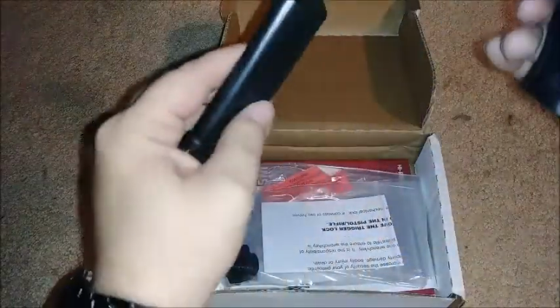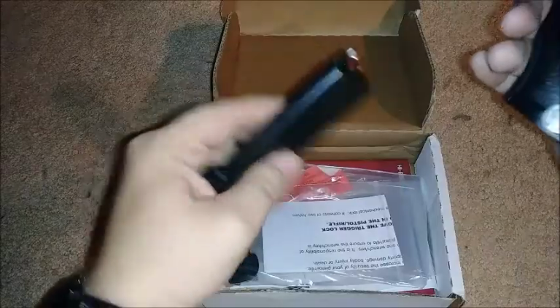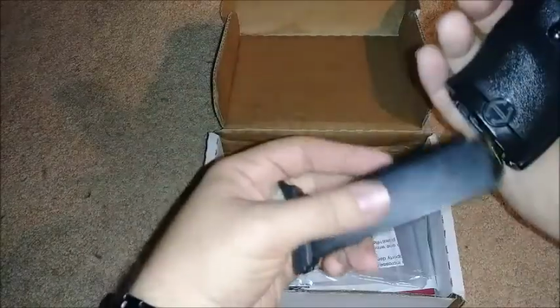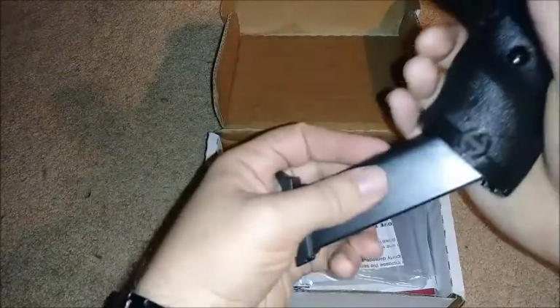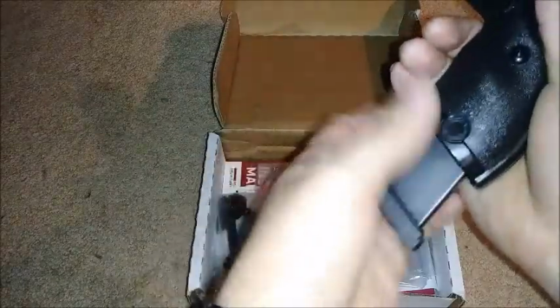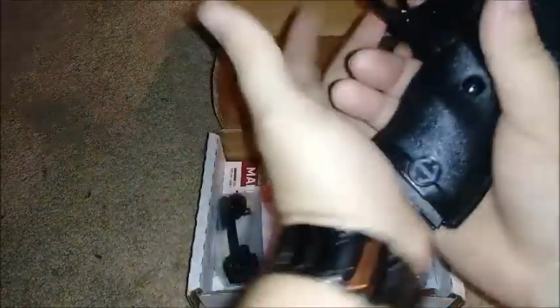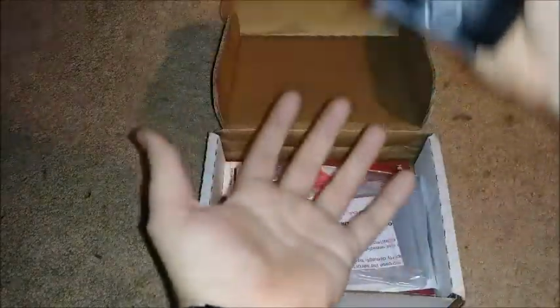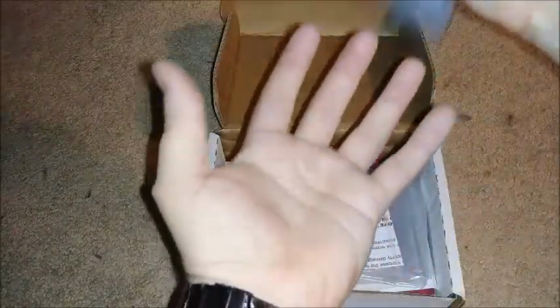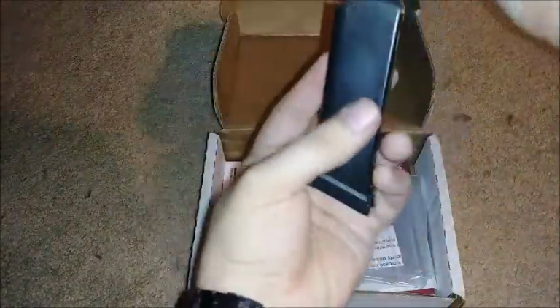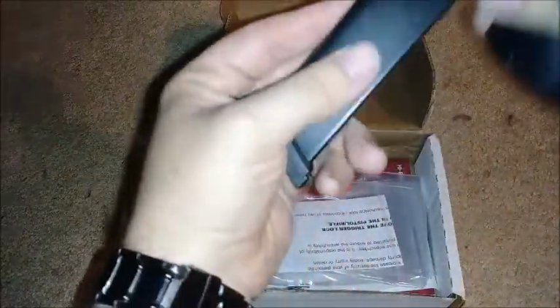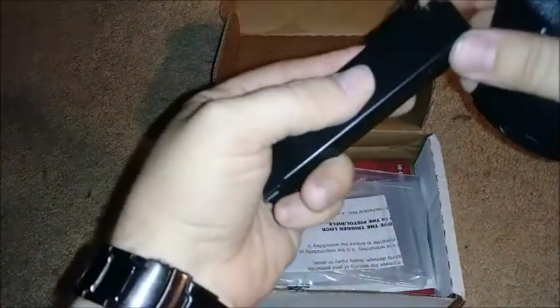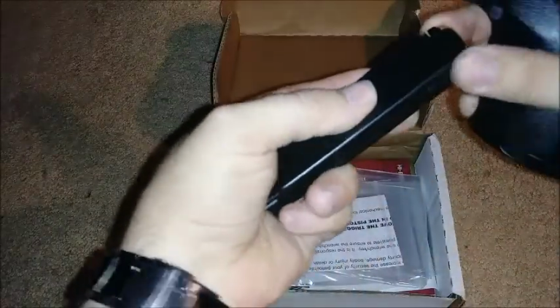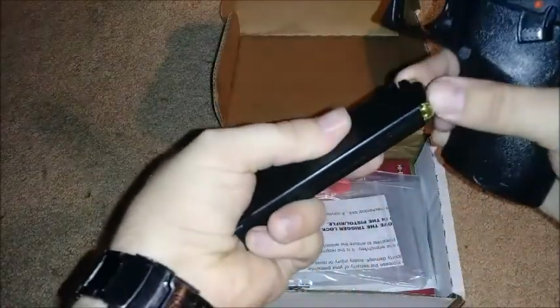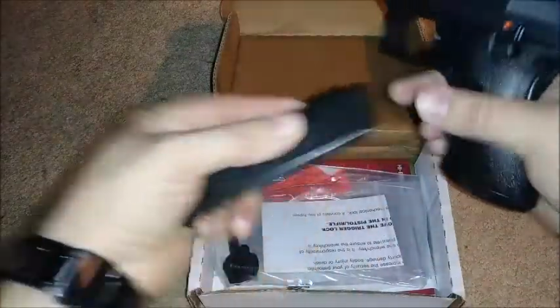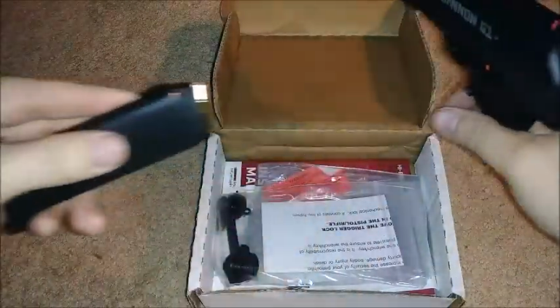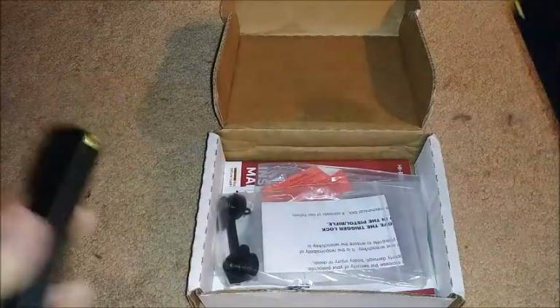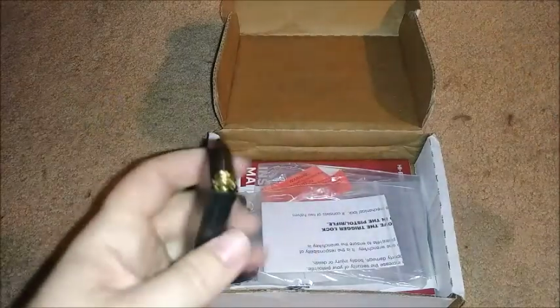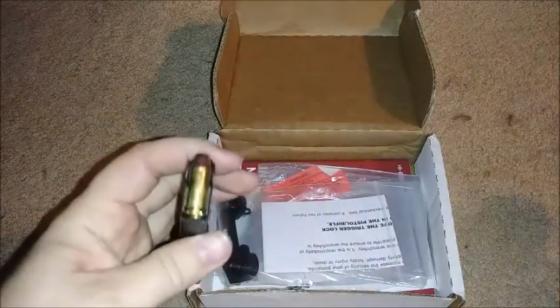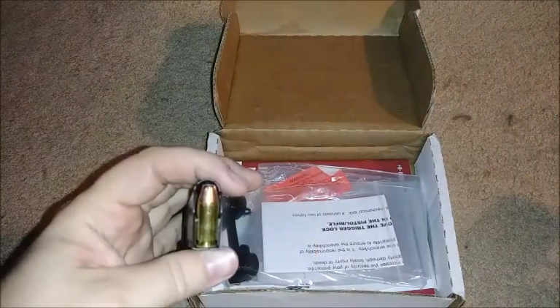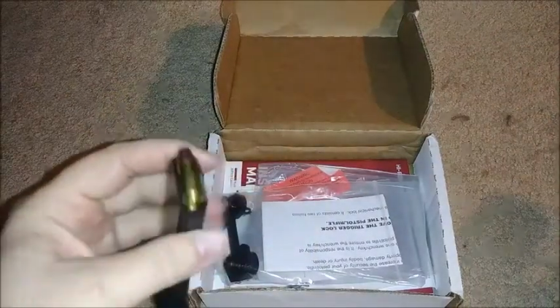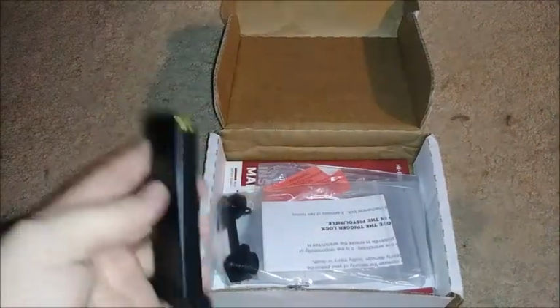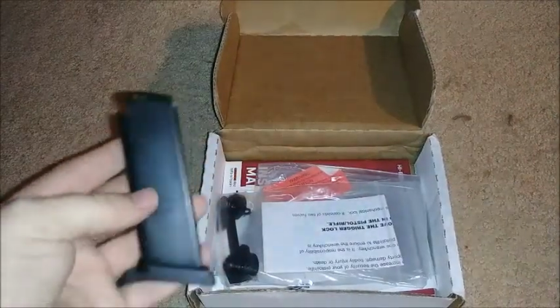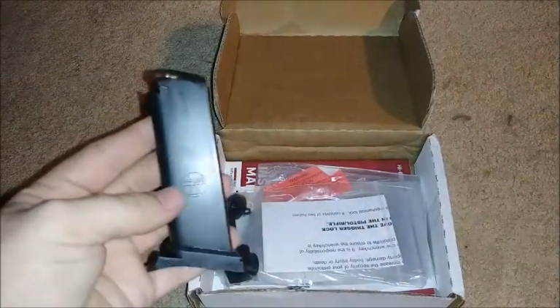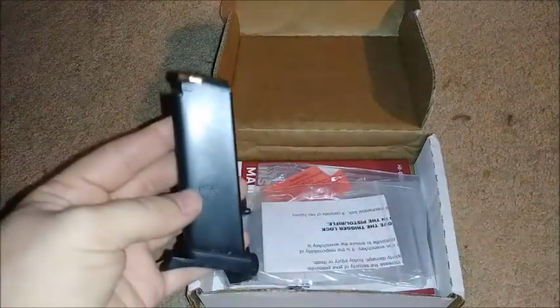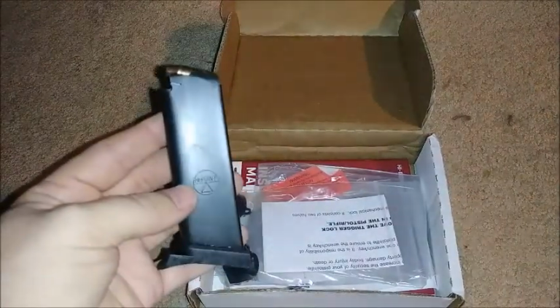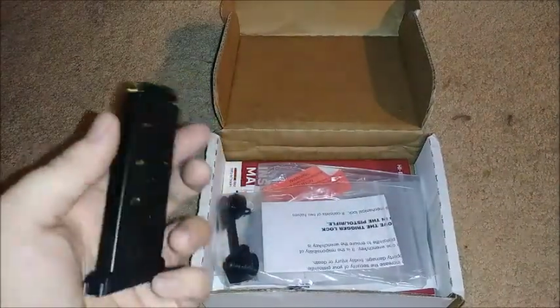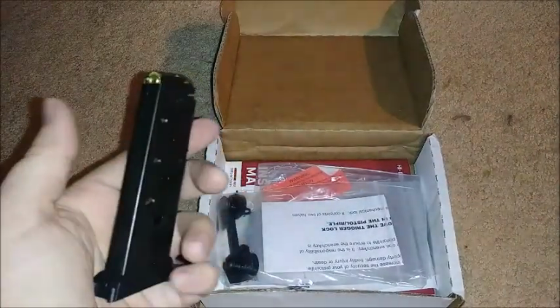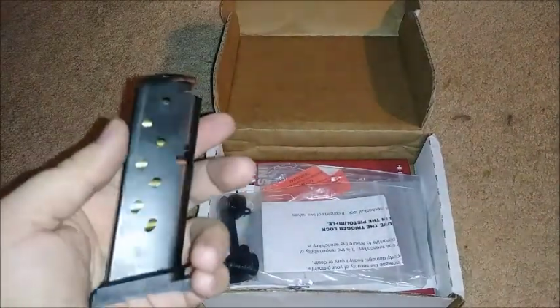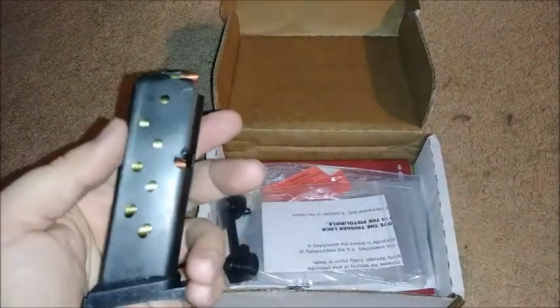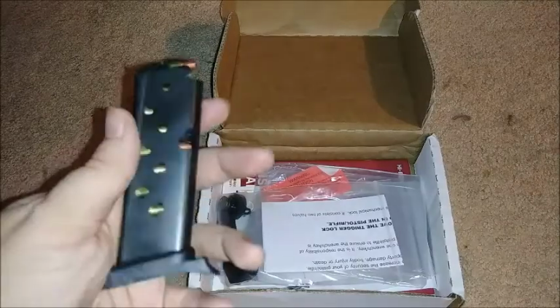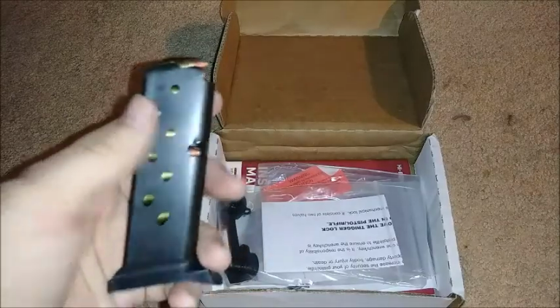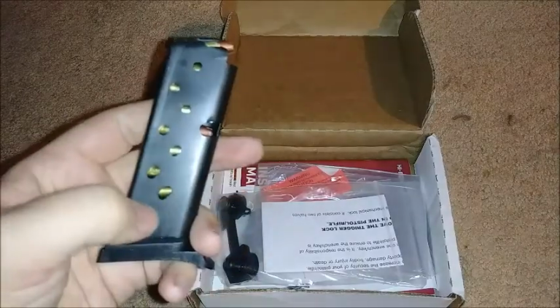Not the cleanest ejecting magazine, but fairly positive. It only comes with one magazine, by the way, and it's a single-stack 9, so it holds 8 rounds.